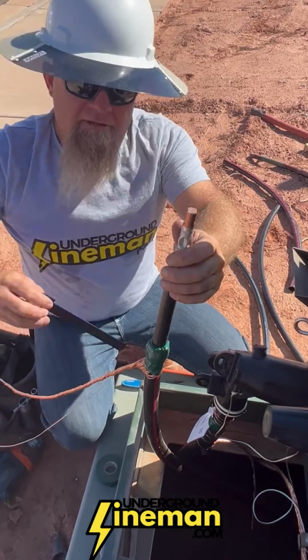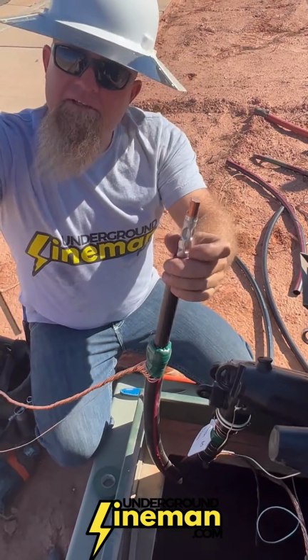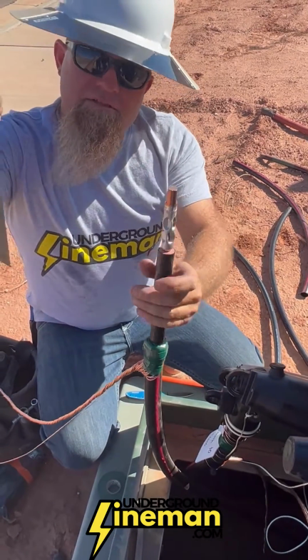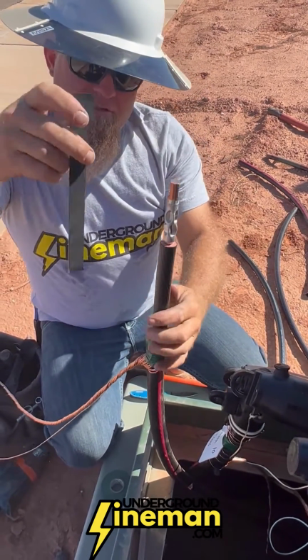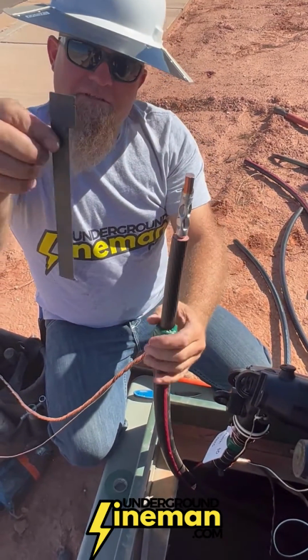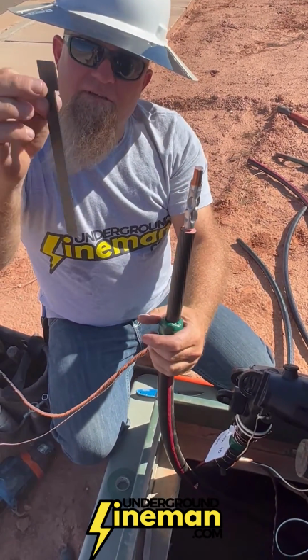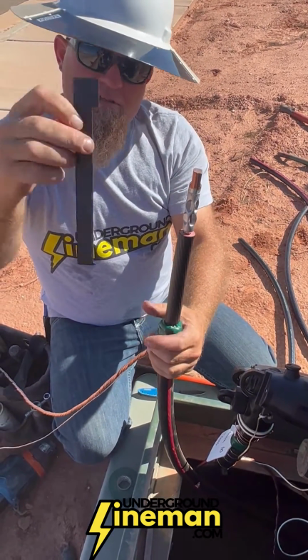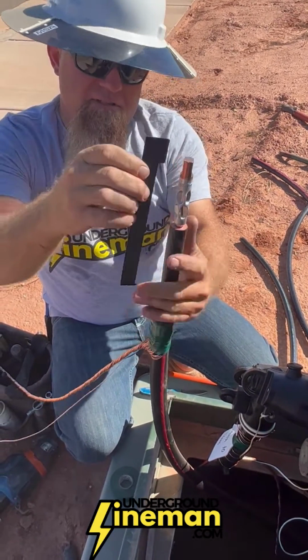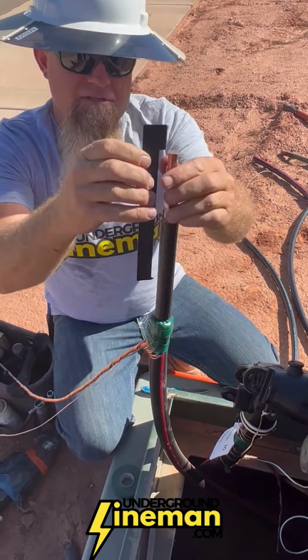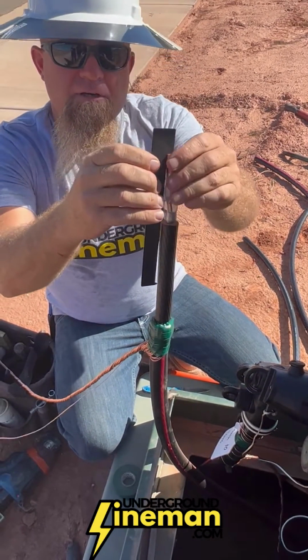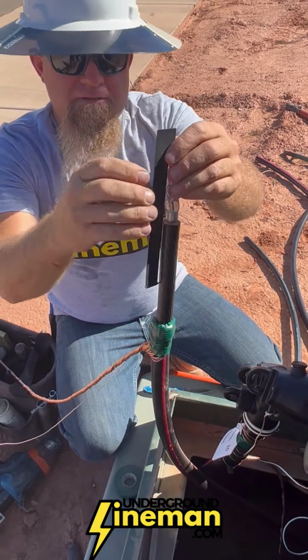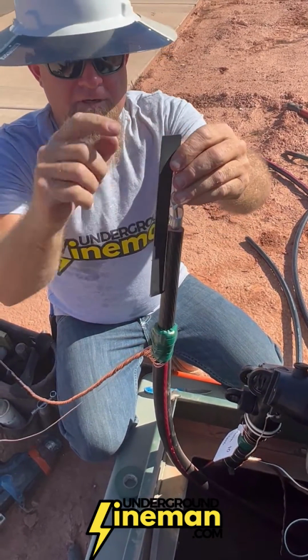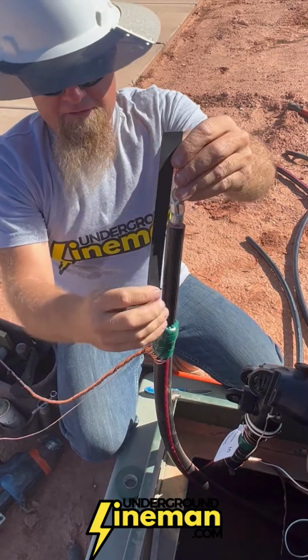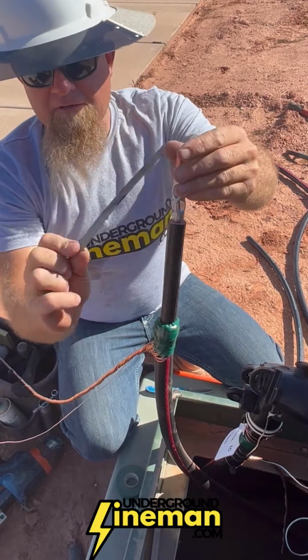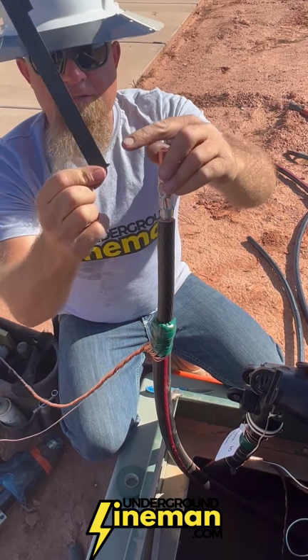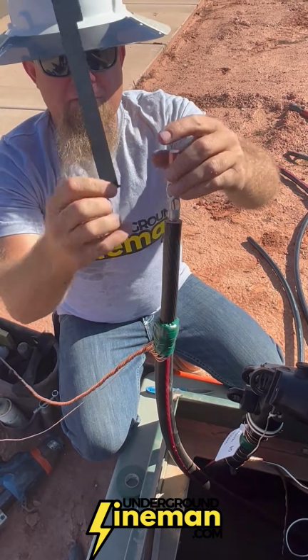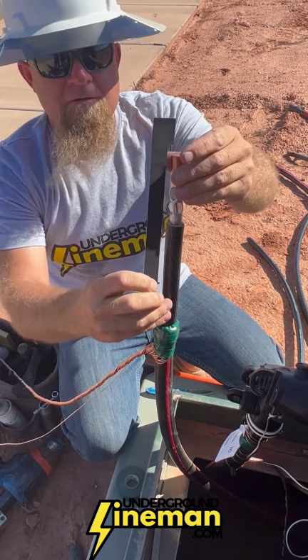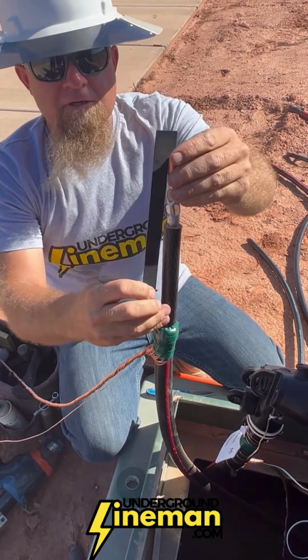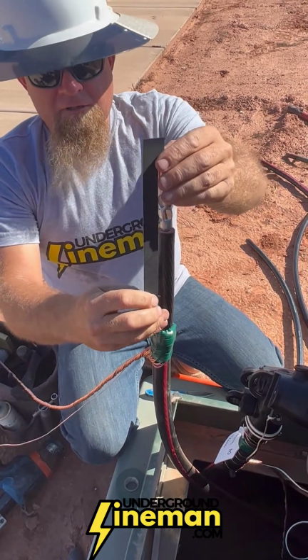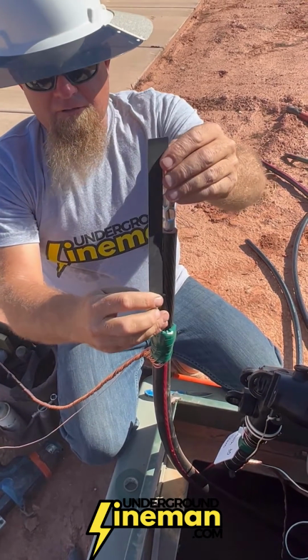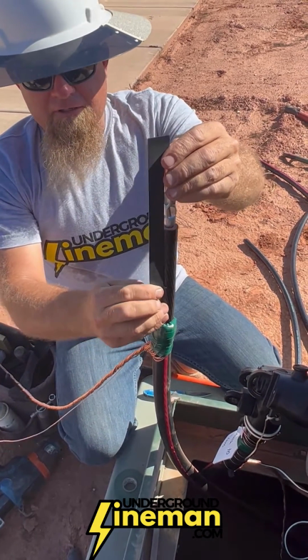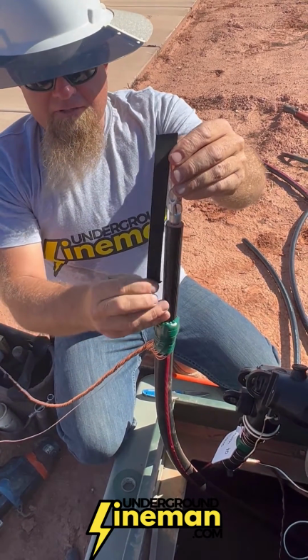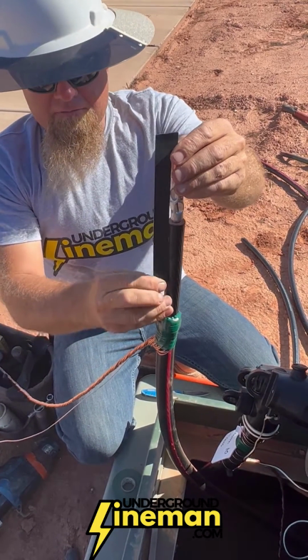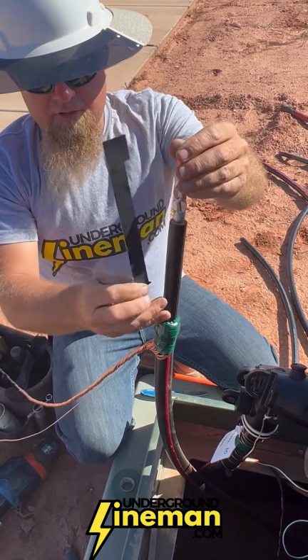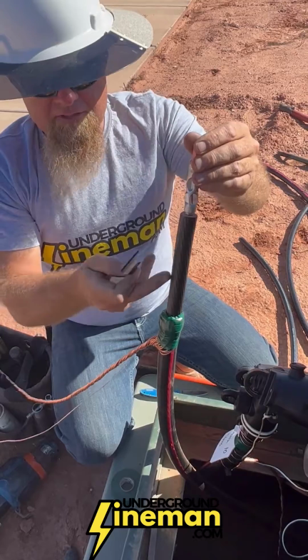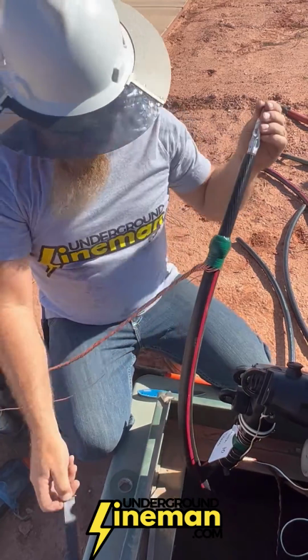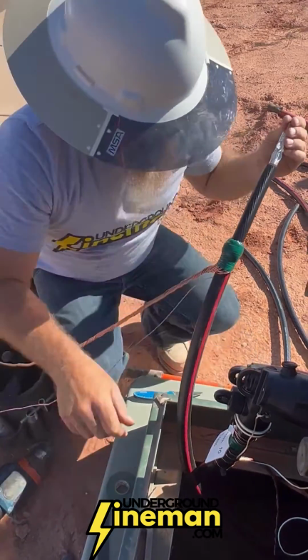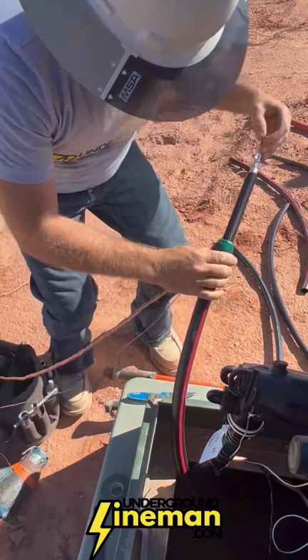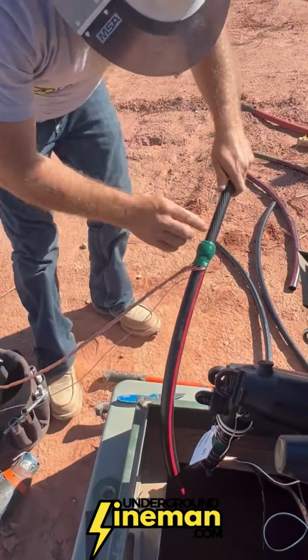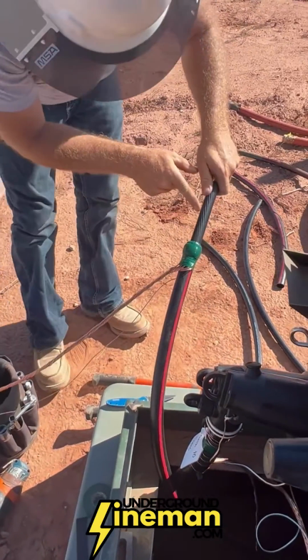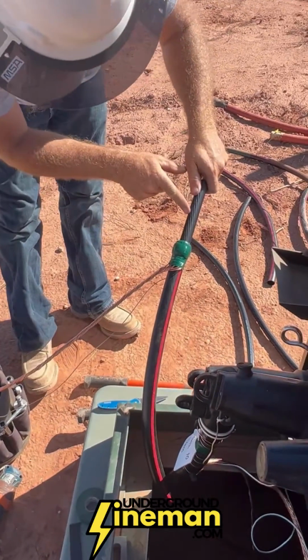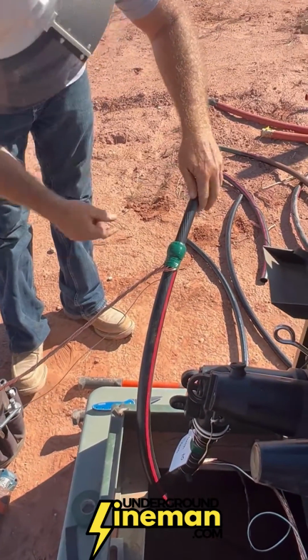Then you take this tool again, and this will give you your six and seven eighths mark — that's from there to this point. Hold it on your lug, mark the semi-conductor. Again, it gives you a mark.